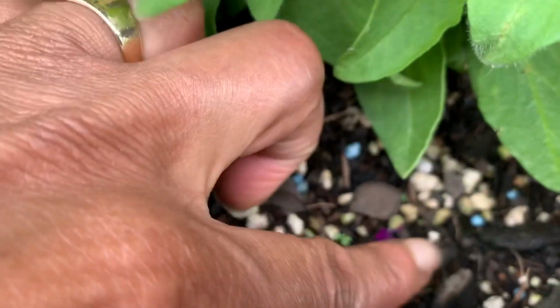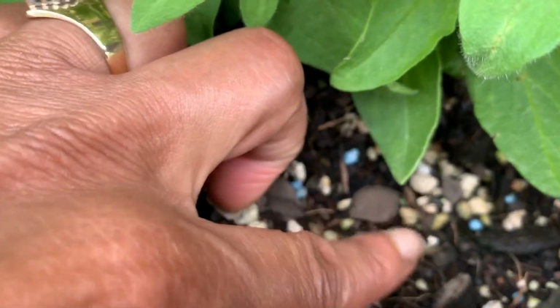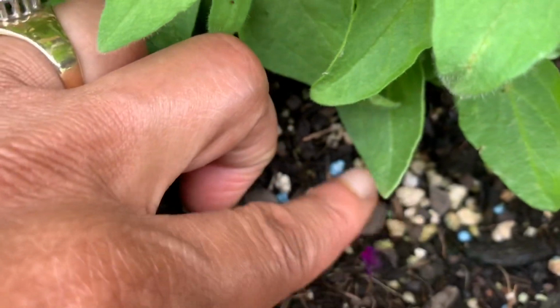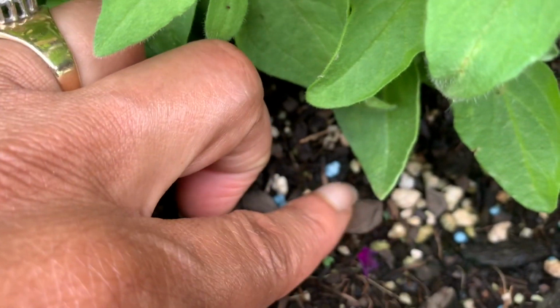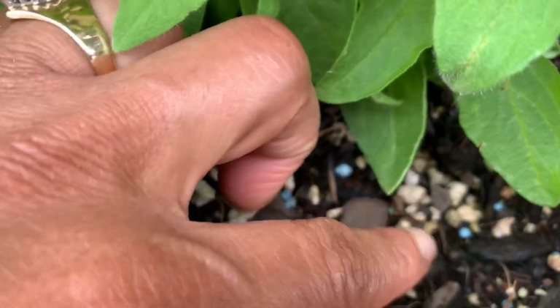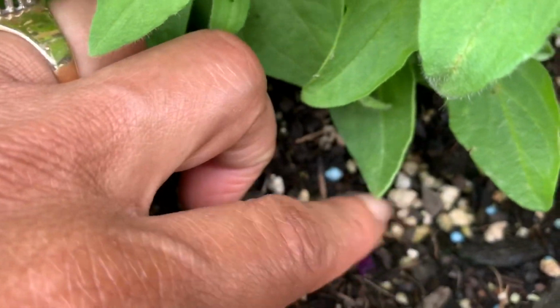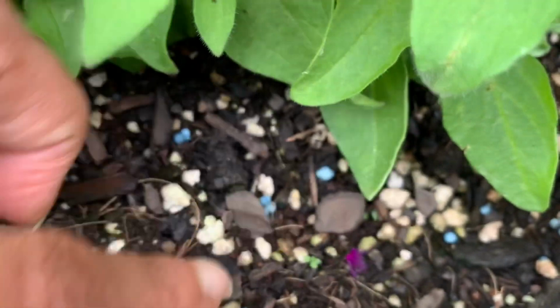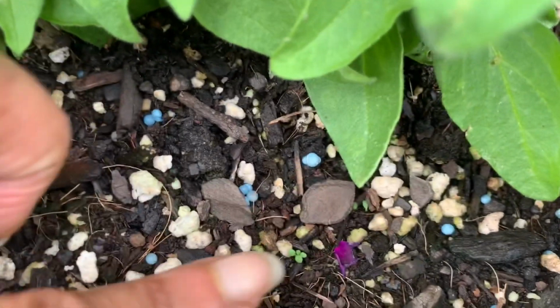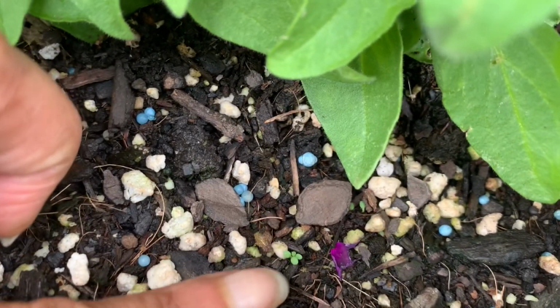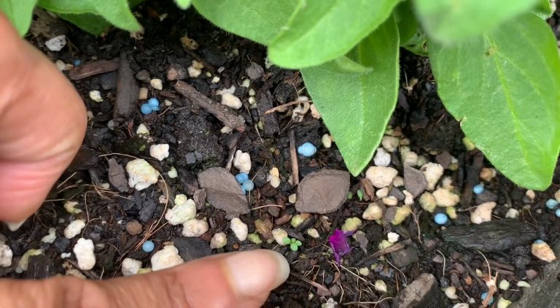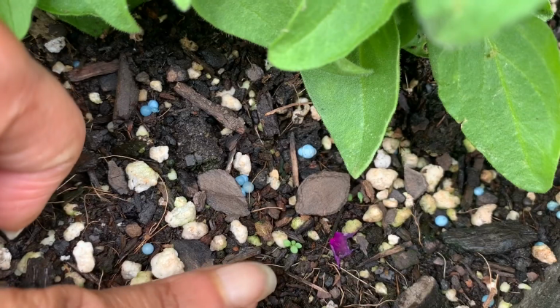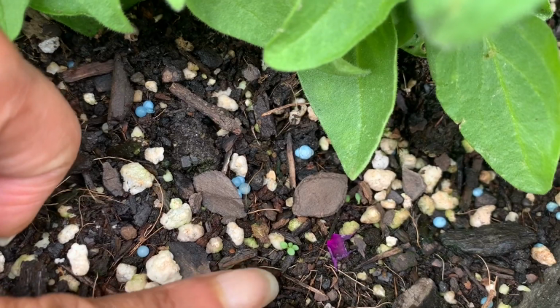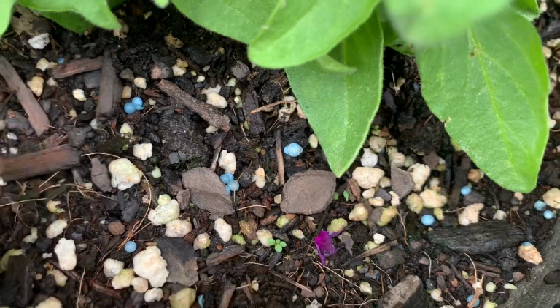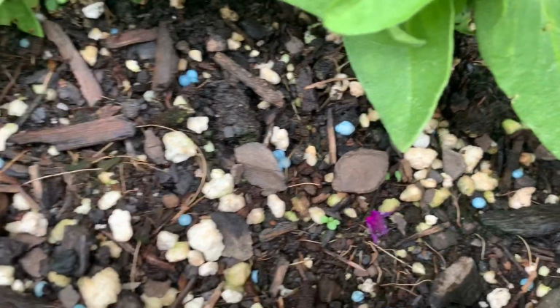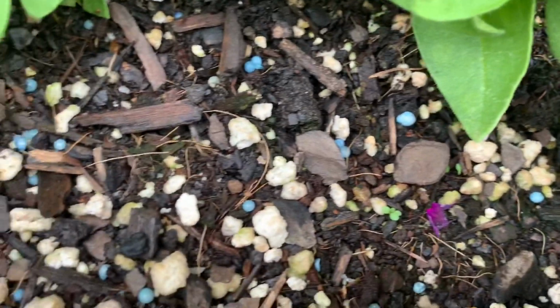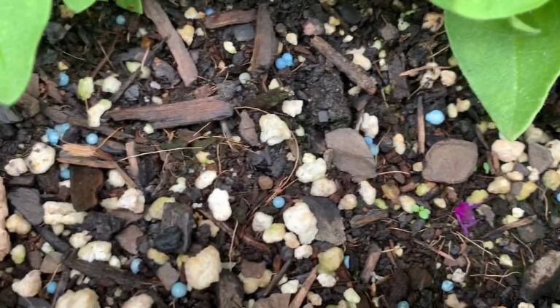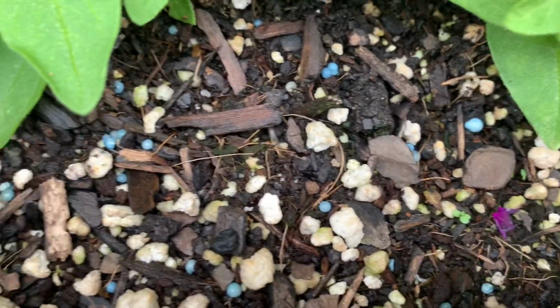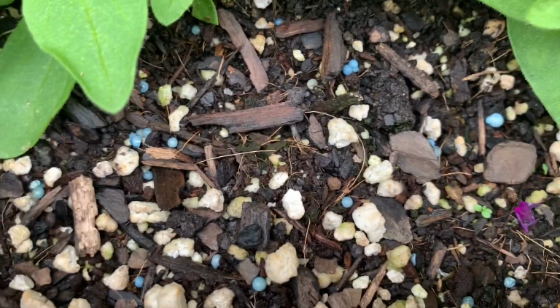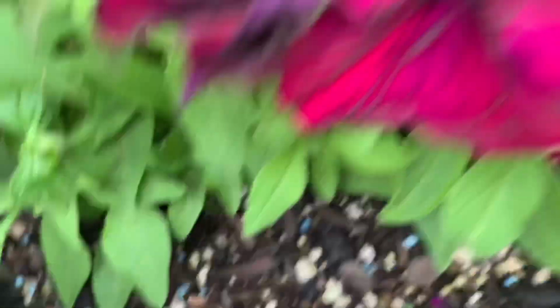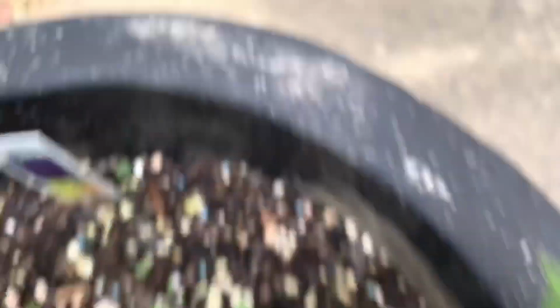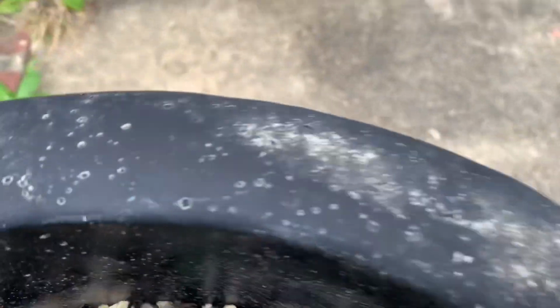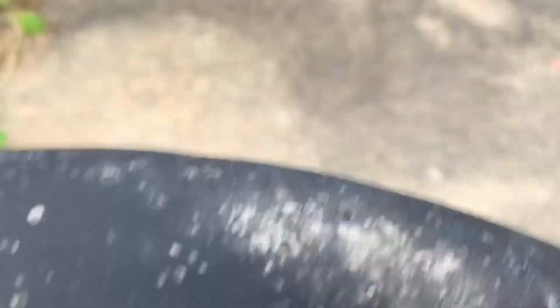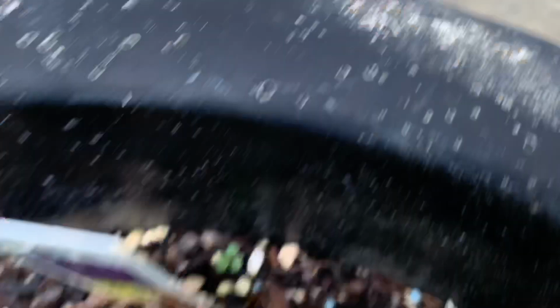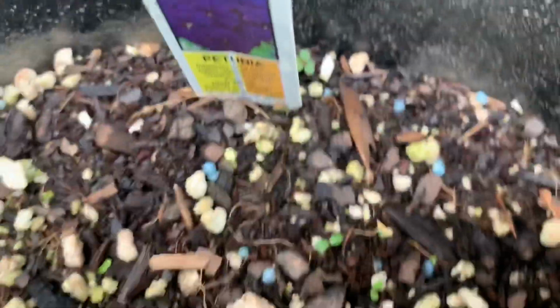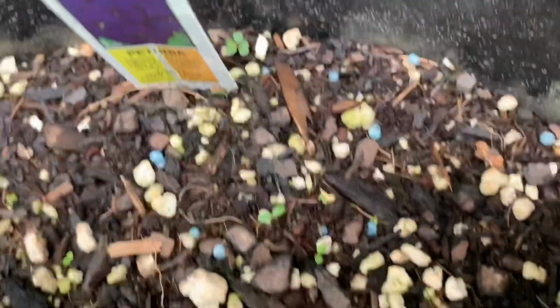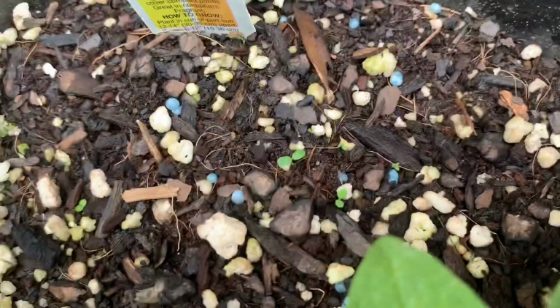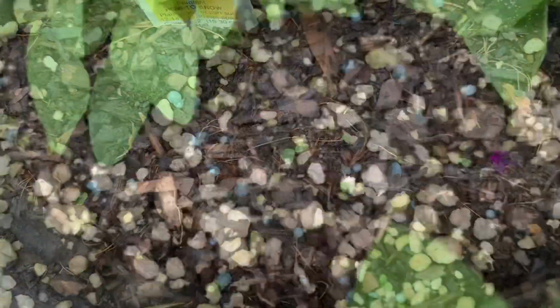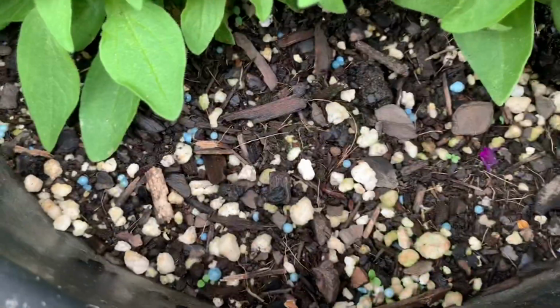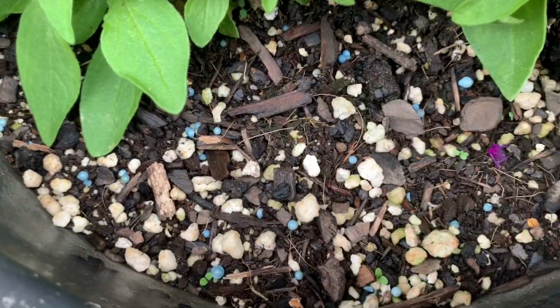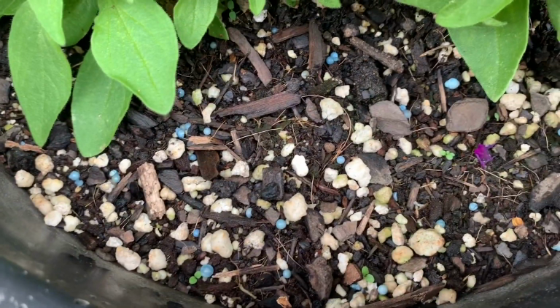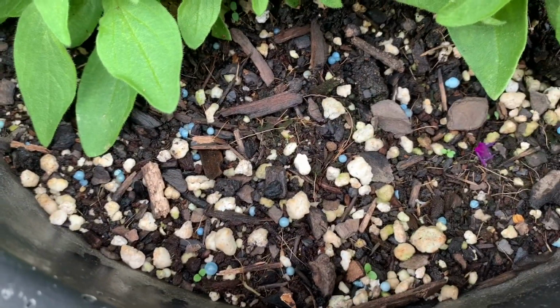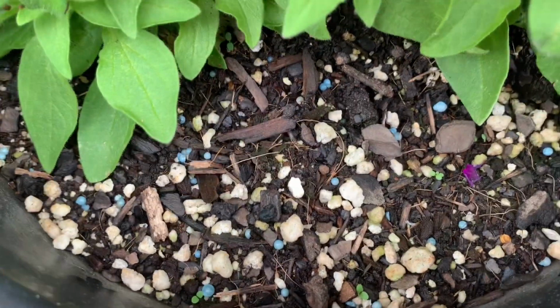I've got — if you see the green, there it is right there. There are more over here. So I'm going to show you what the seeds look like.